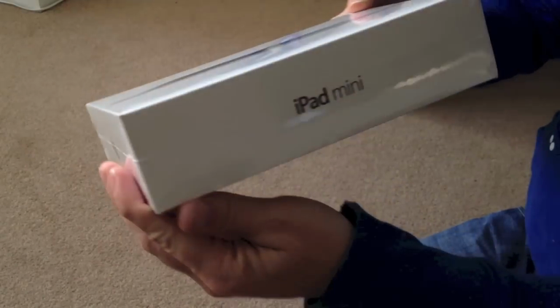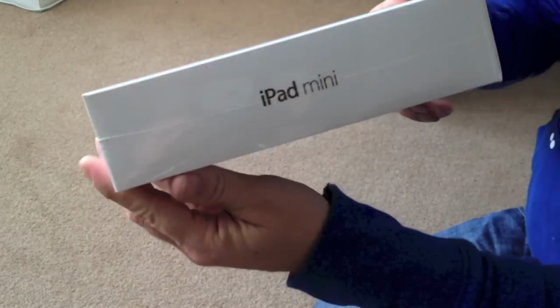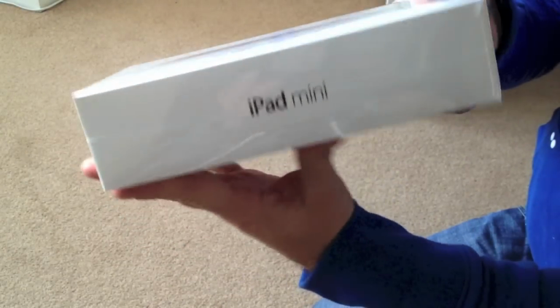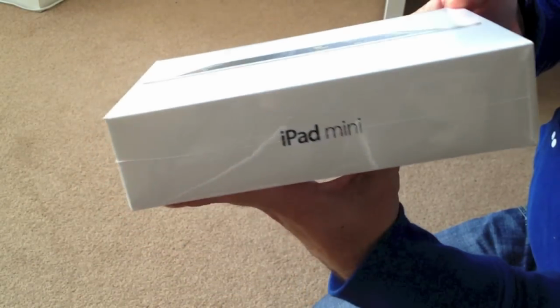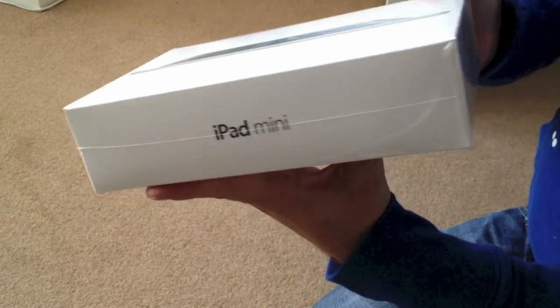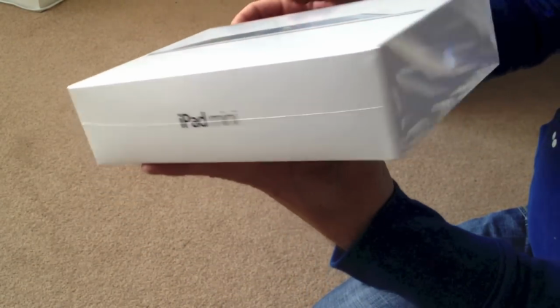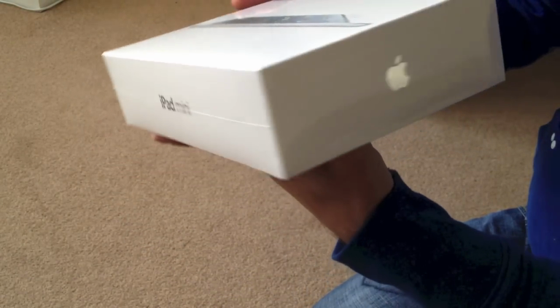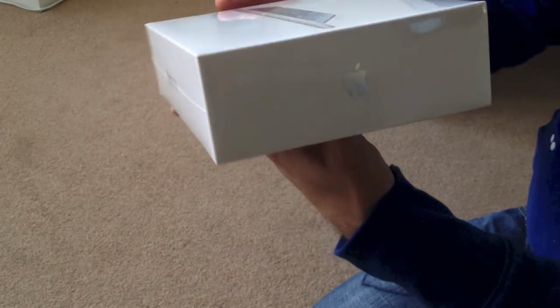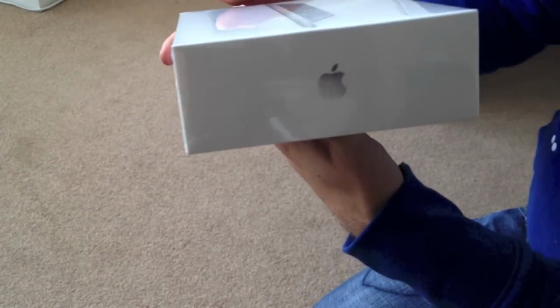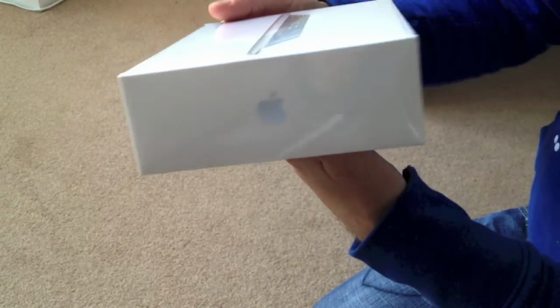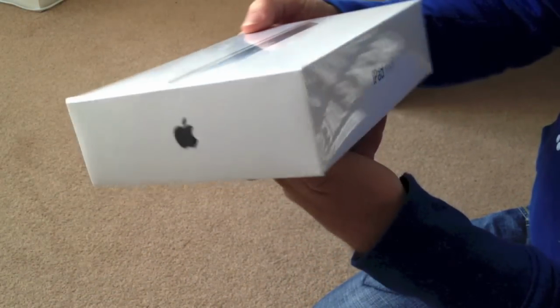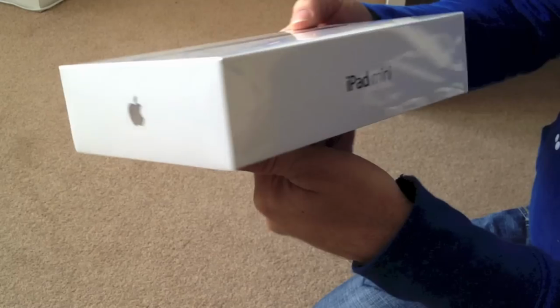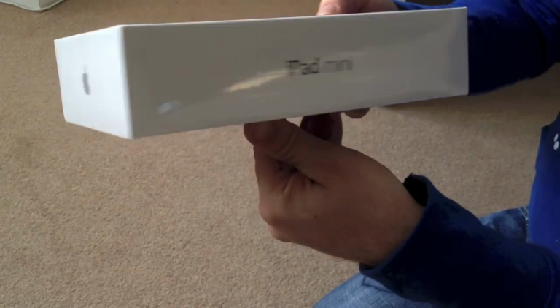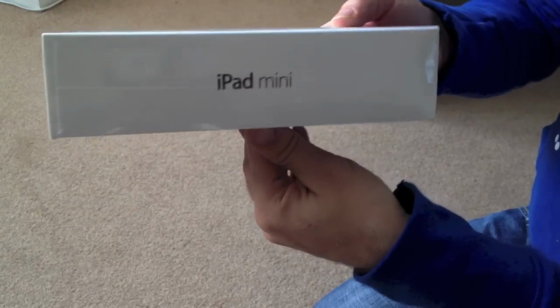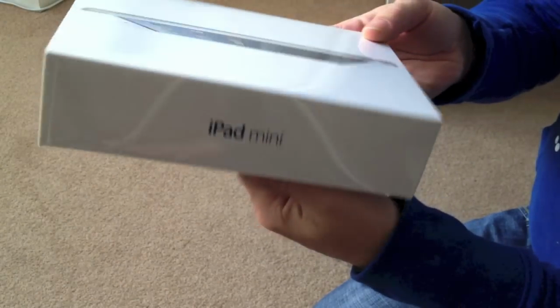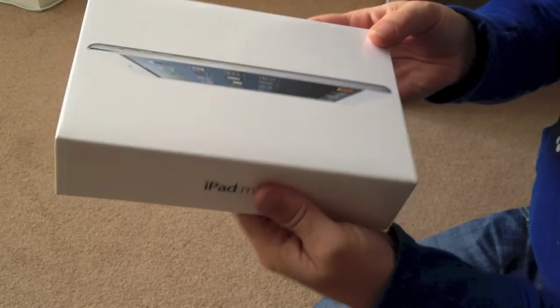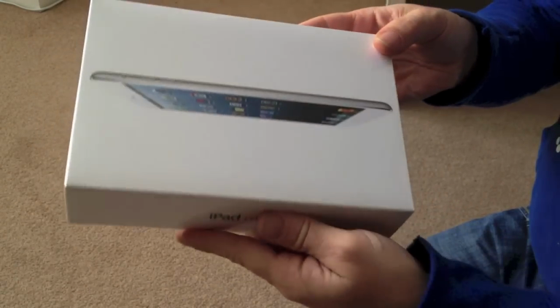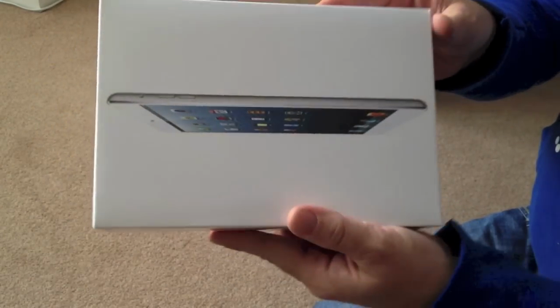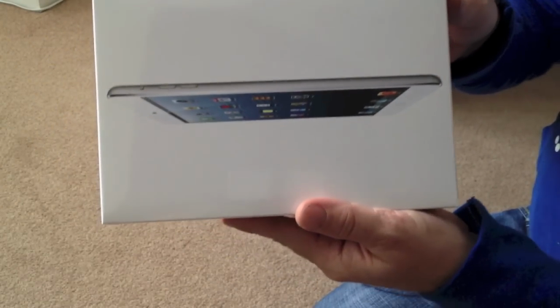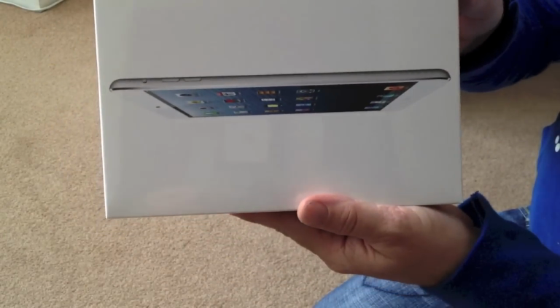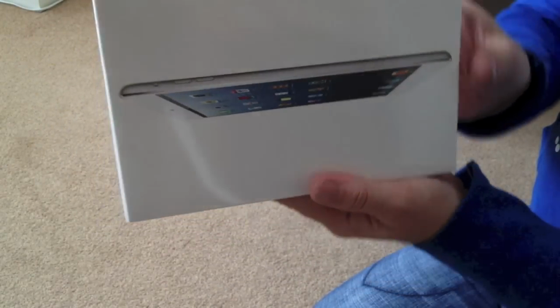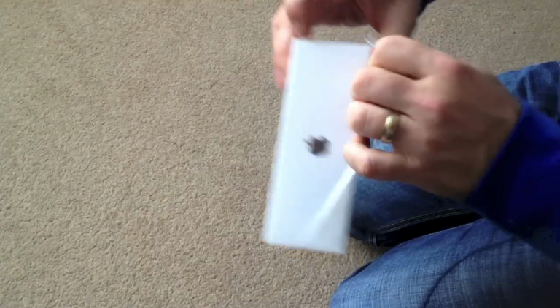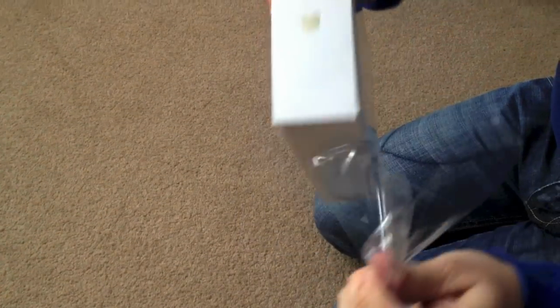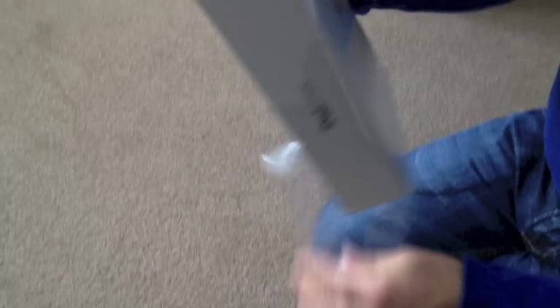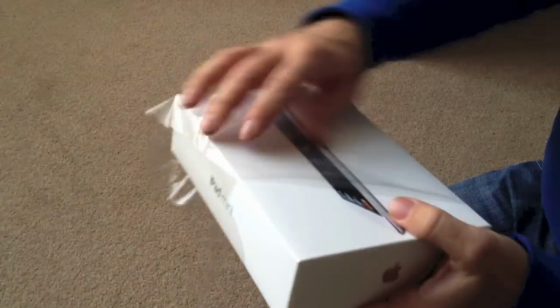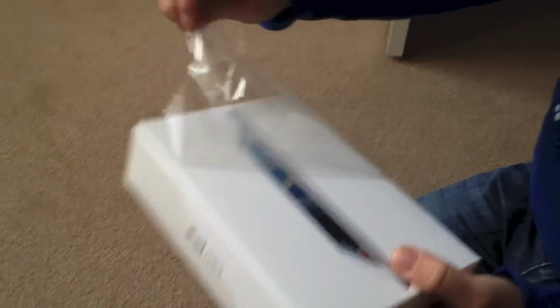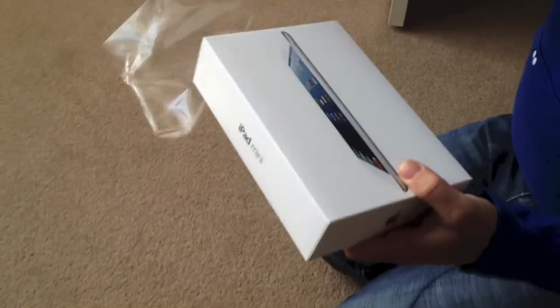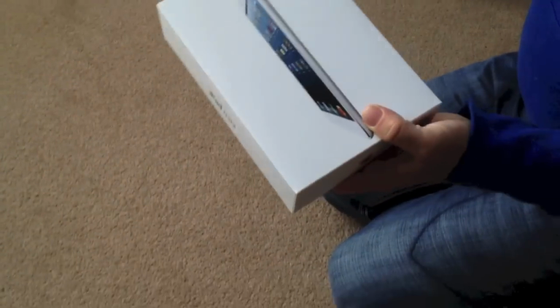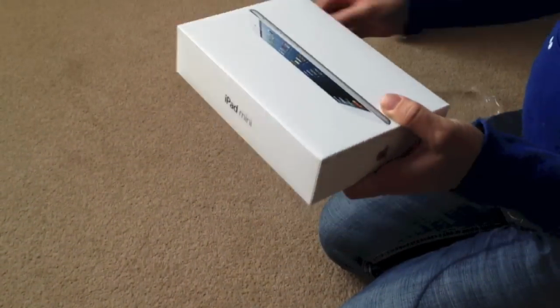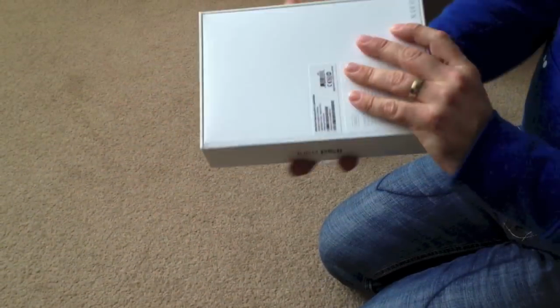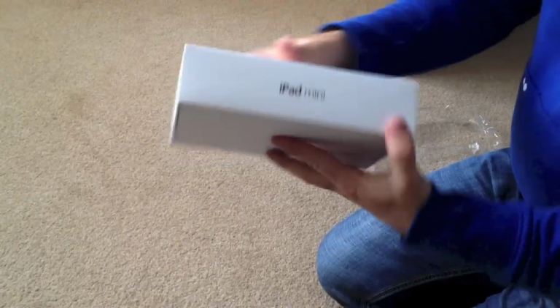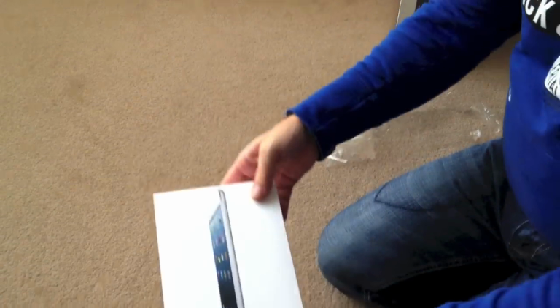Hi guys, thanks for tuning in. This is just a quick unboxing of the new iPad mini — just literally picked this up about 10 minutes ago. Once you eventually get into the box, it's pretty much the same setup as most Apple devices.